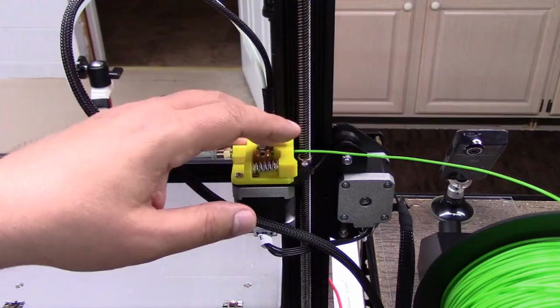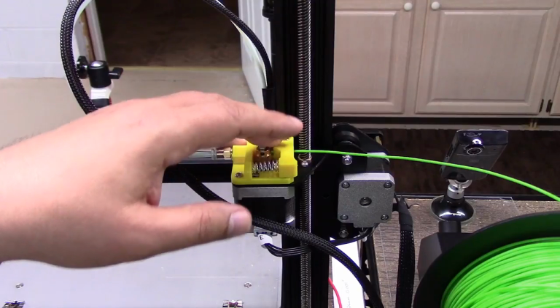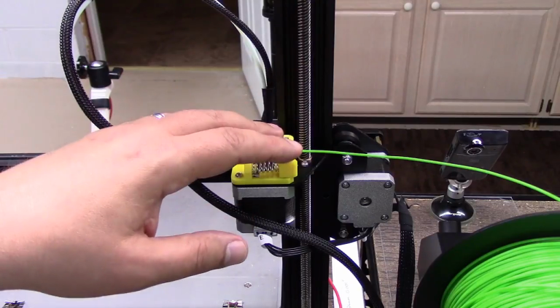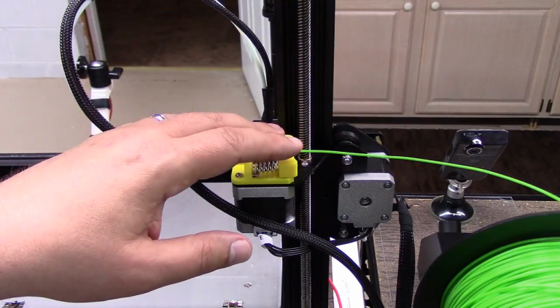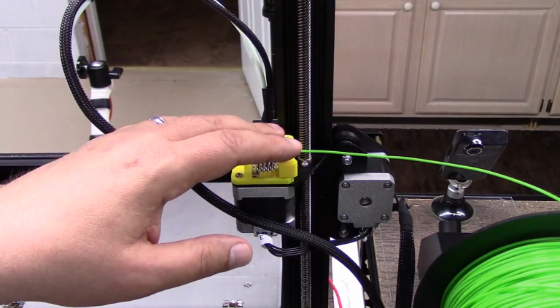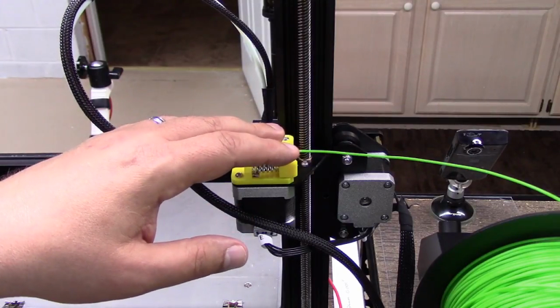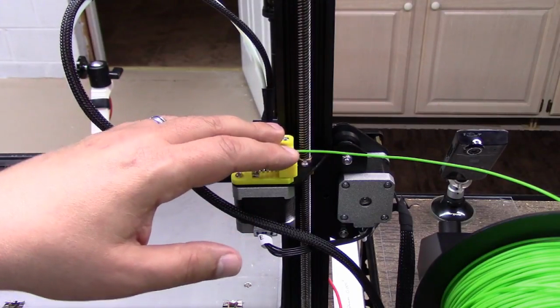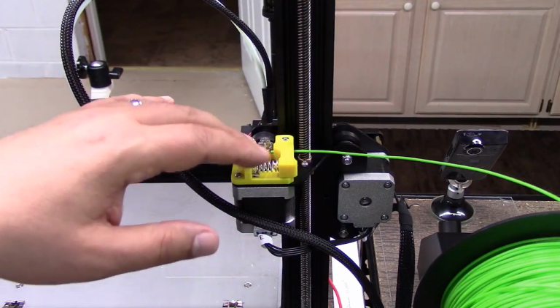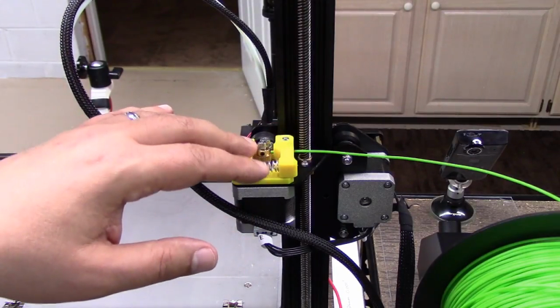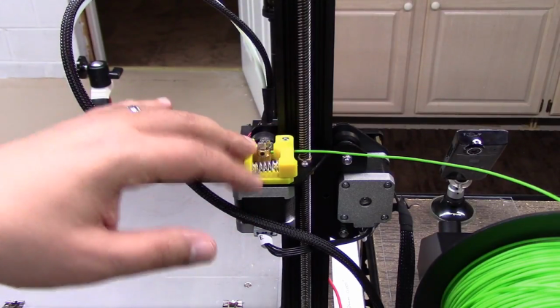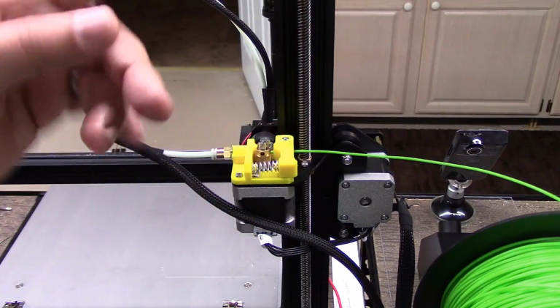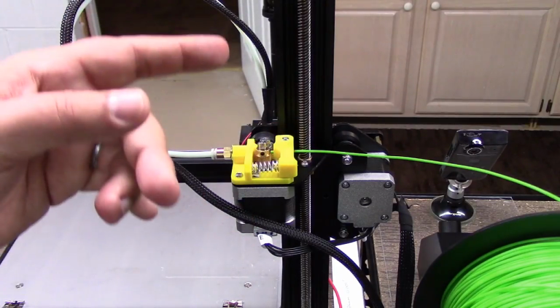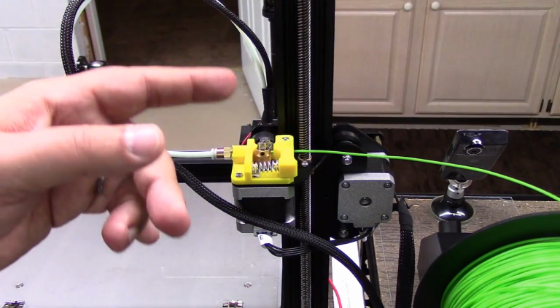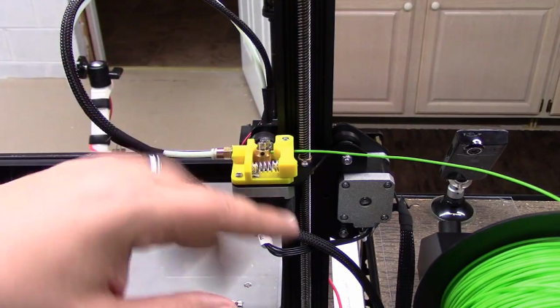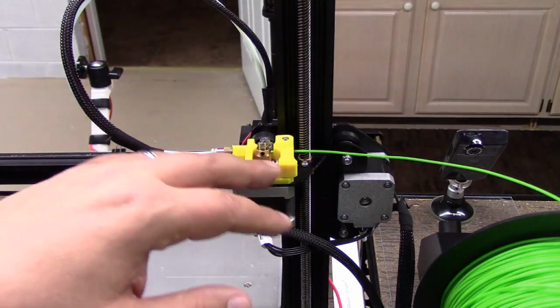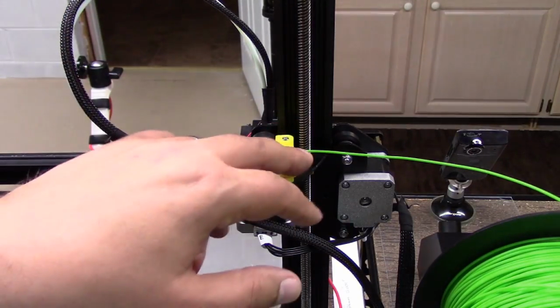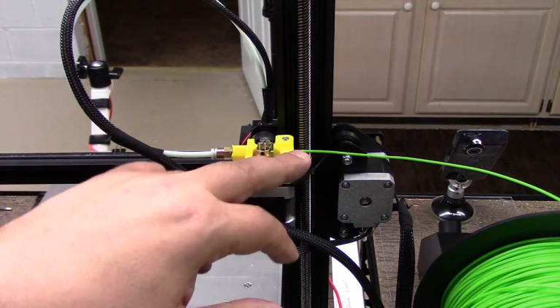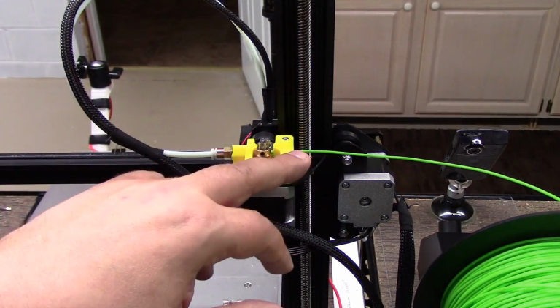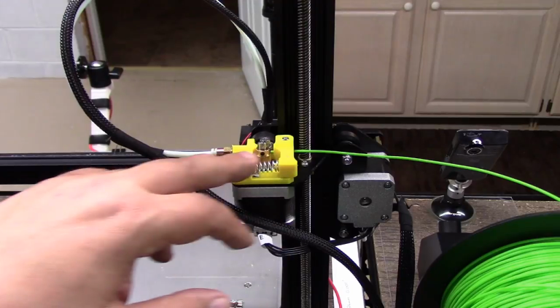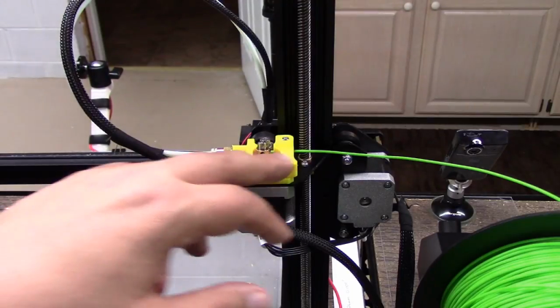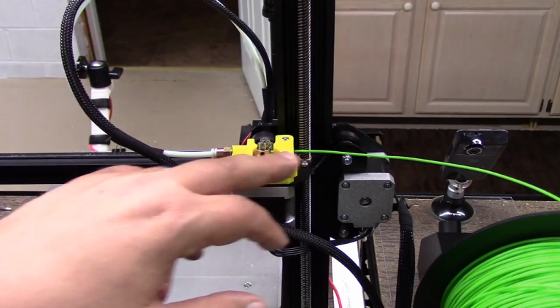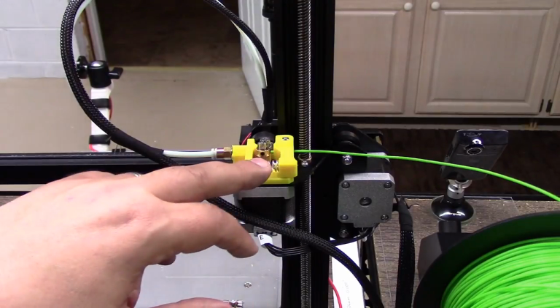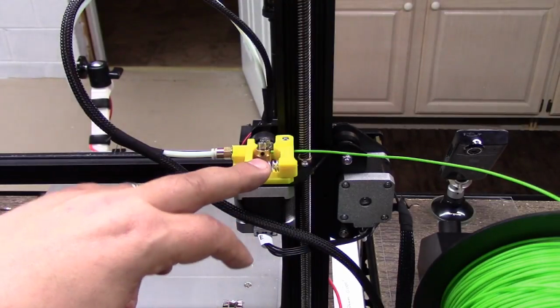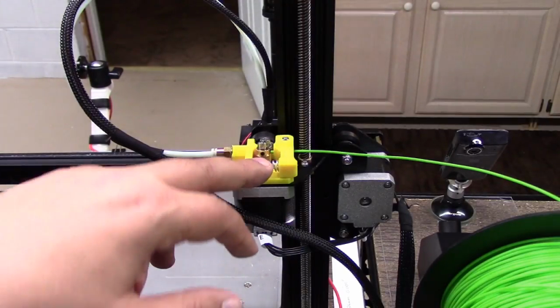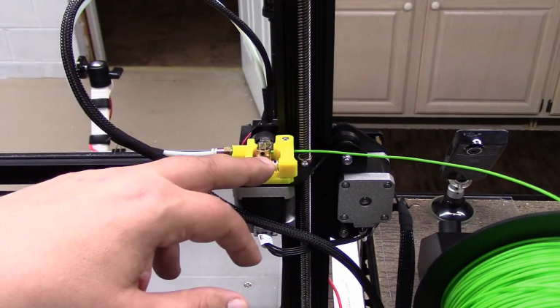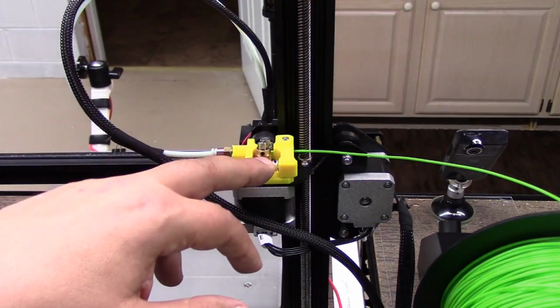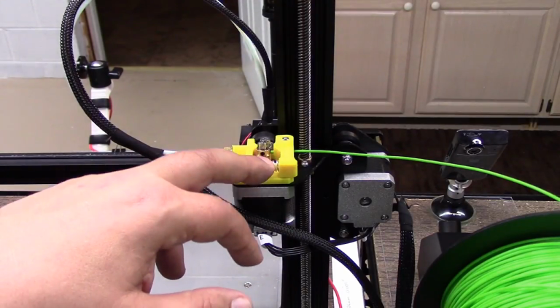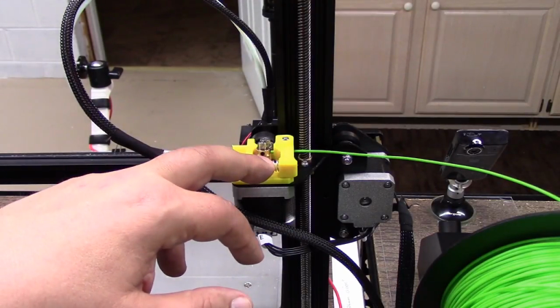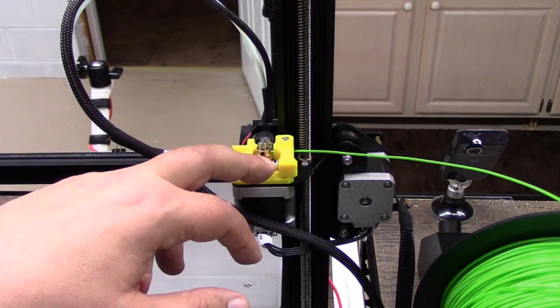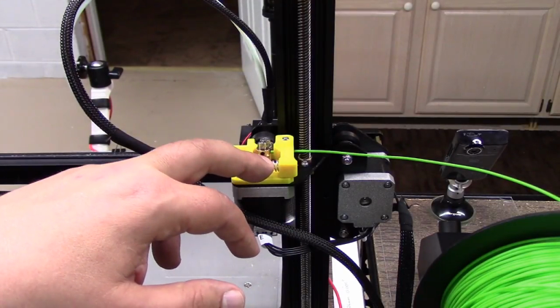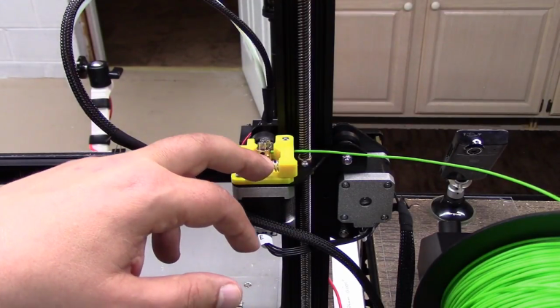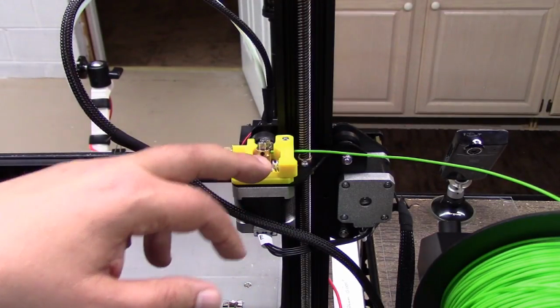Welcome to this episode of DIY3DTech.com. In this episode we're going to be taking a look at this little situation here we have on the Creality CR-10.